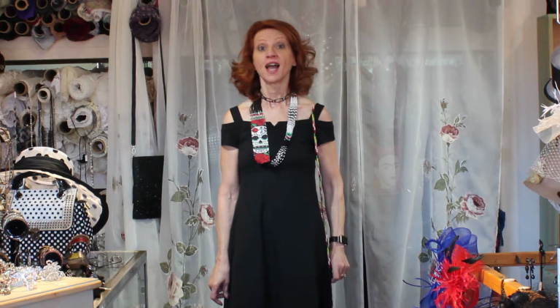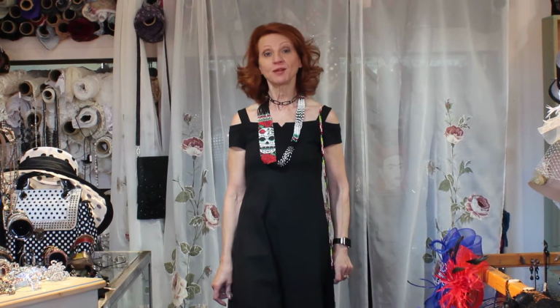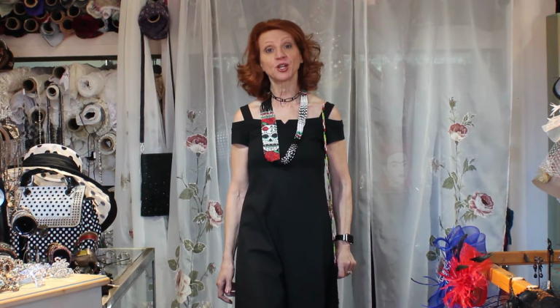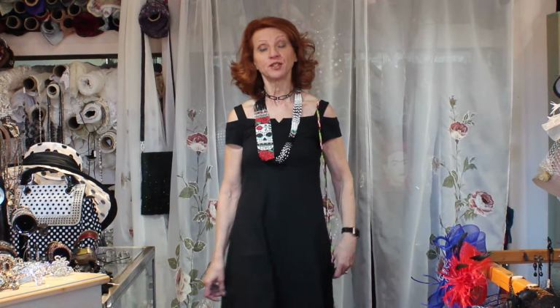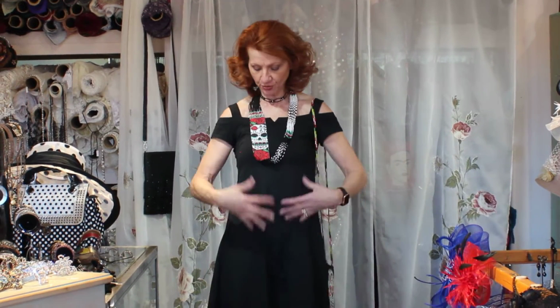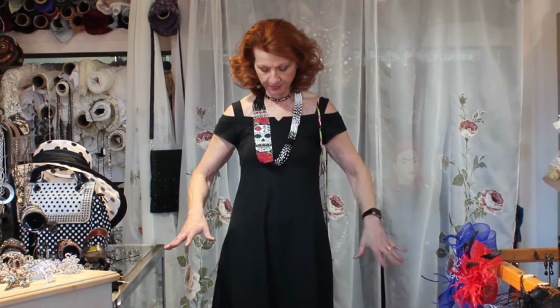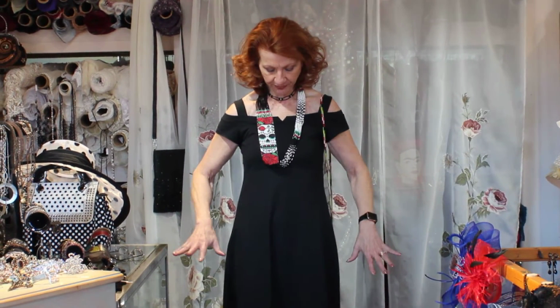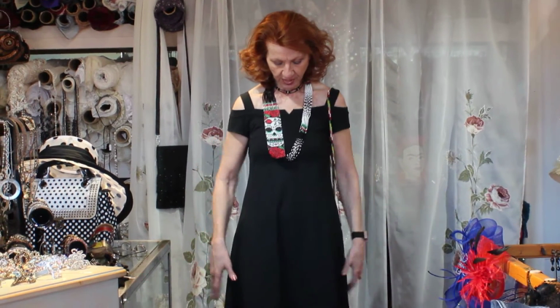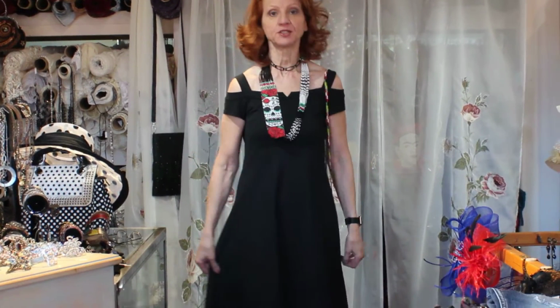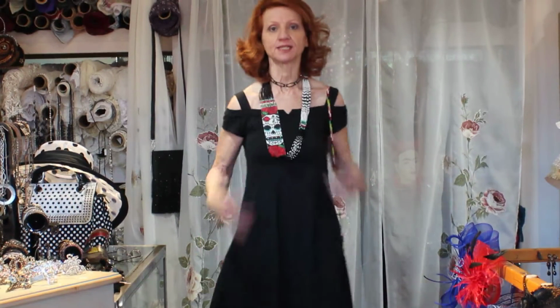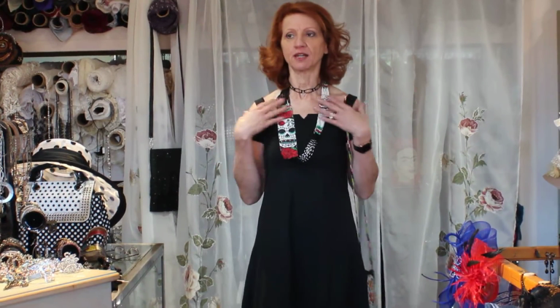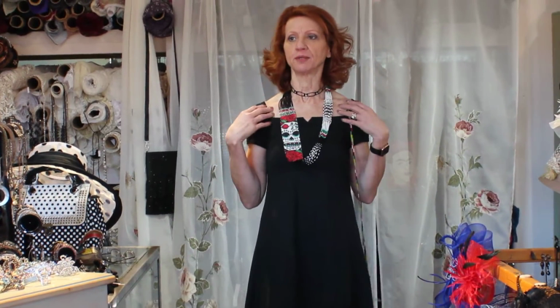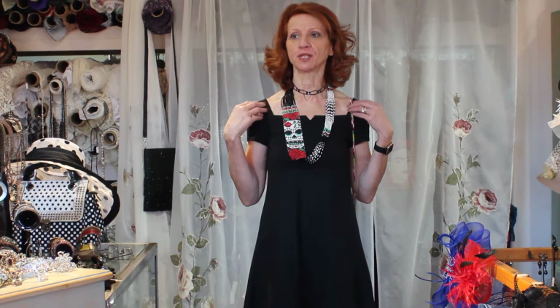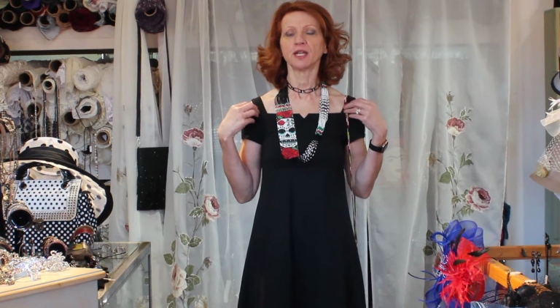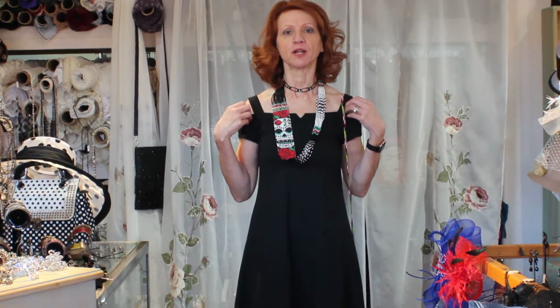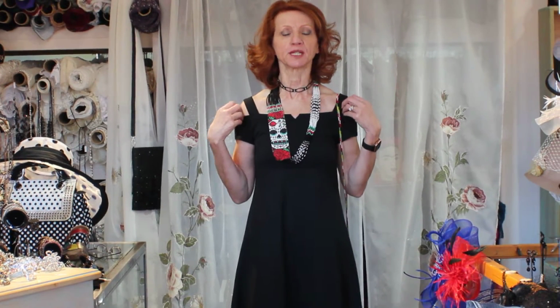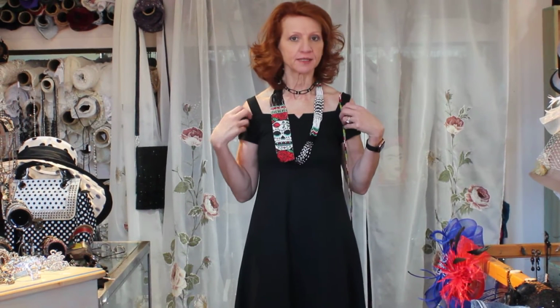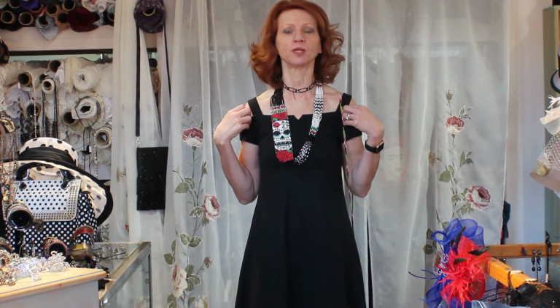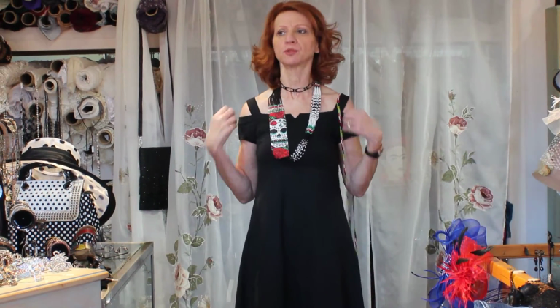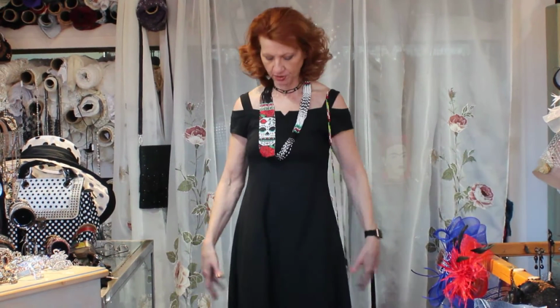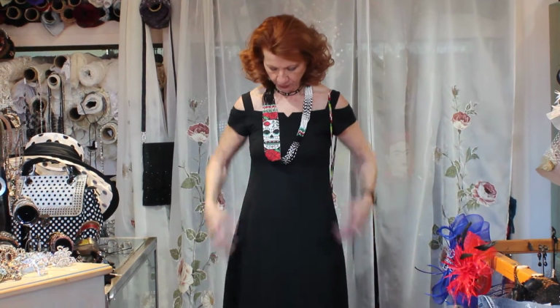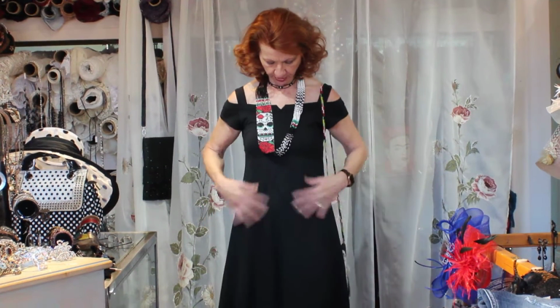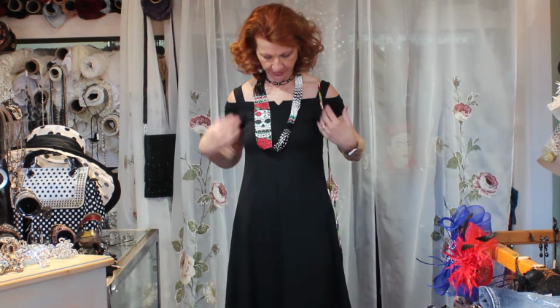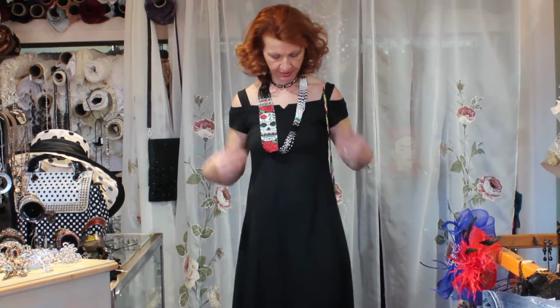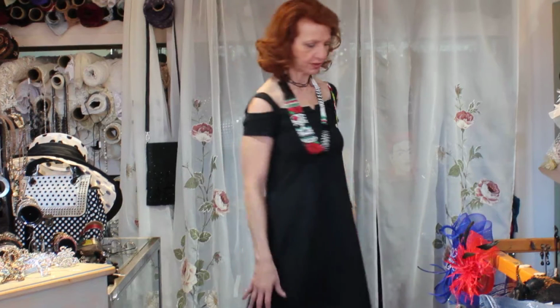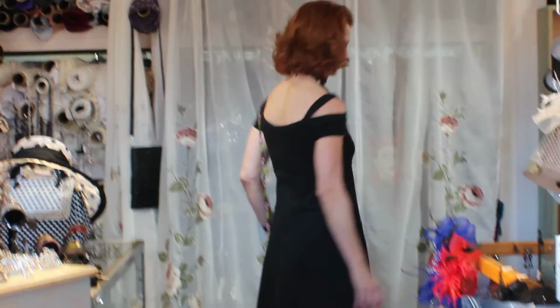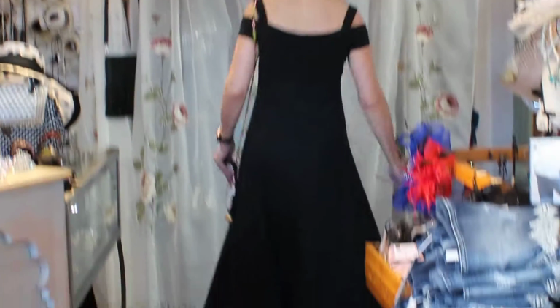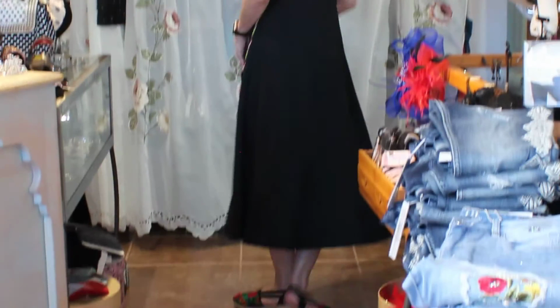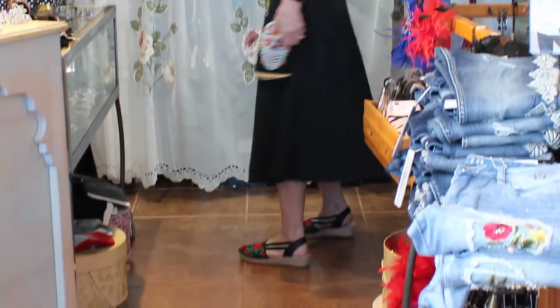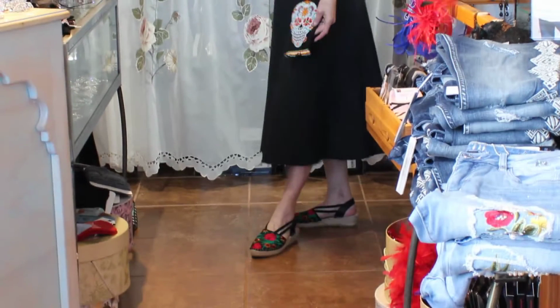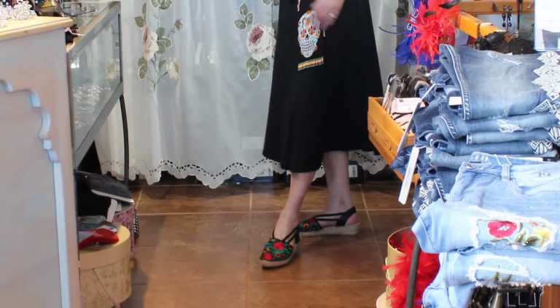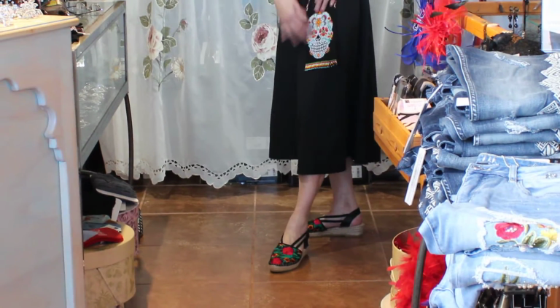Hi guys, I wanted to show off the new cotton dresses that are going to be for summer. They're 100% cotton, totally washable, really flattering, really pretty. I'm going to show you how fun you can wear it.